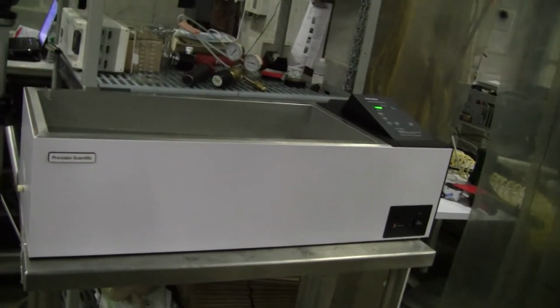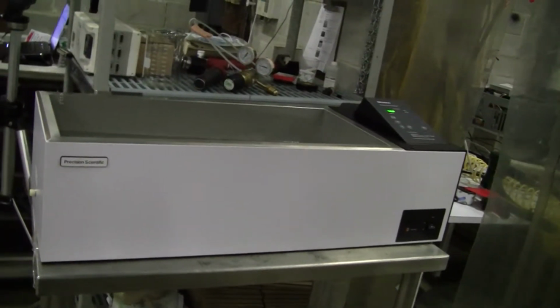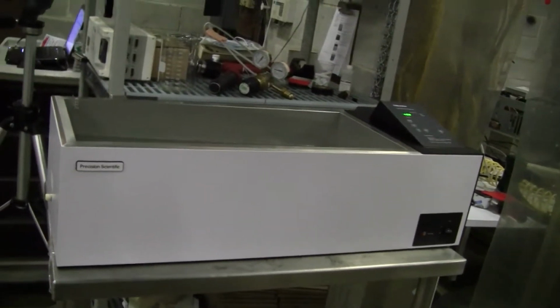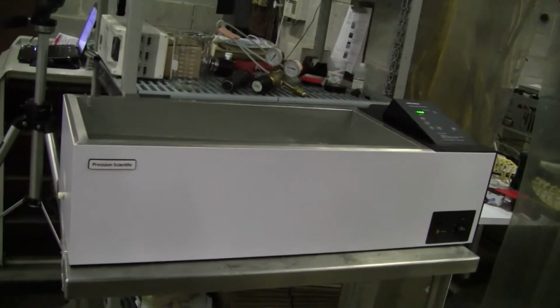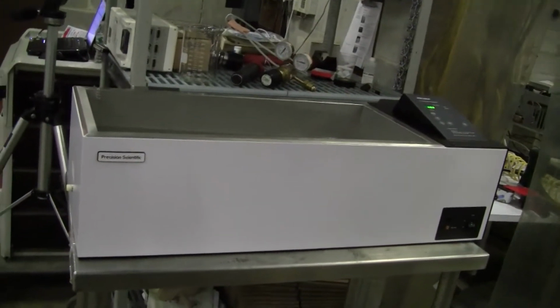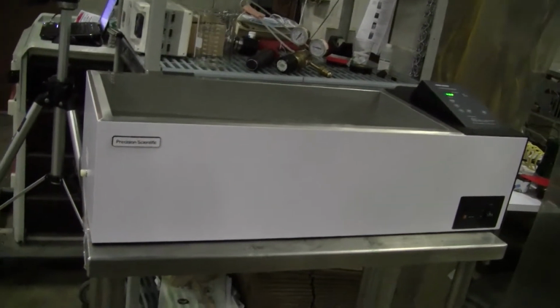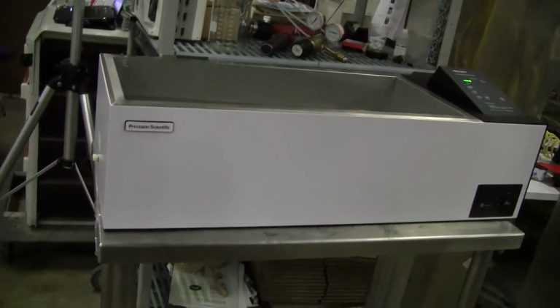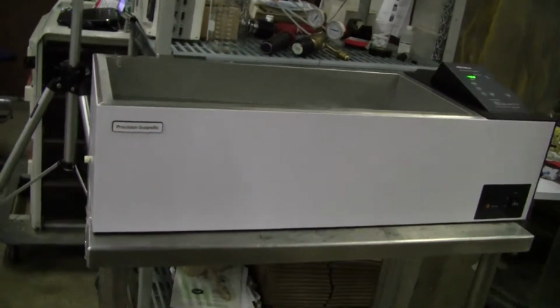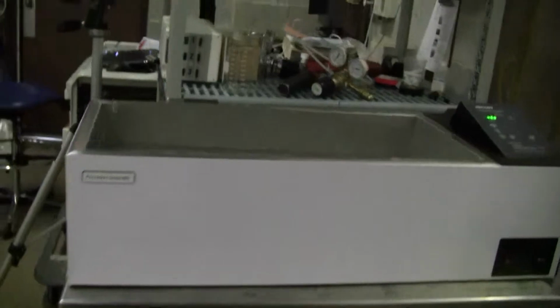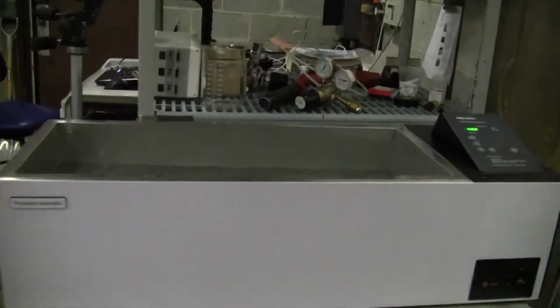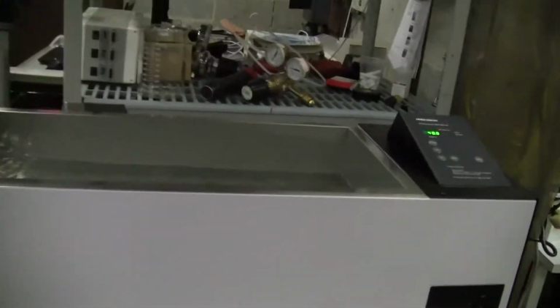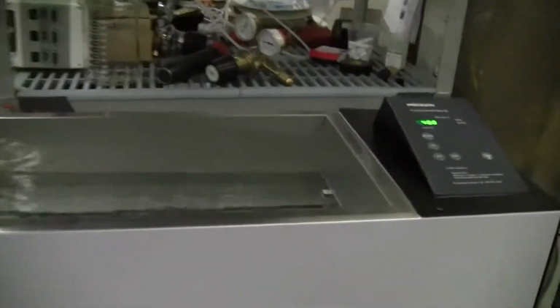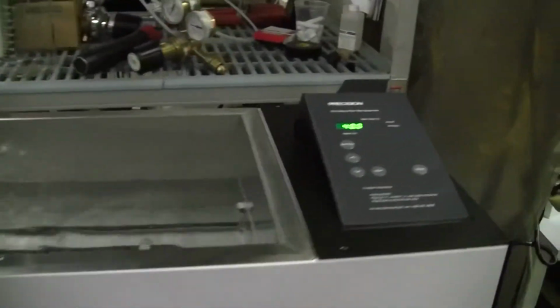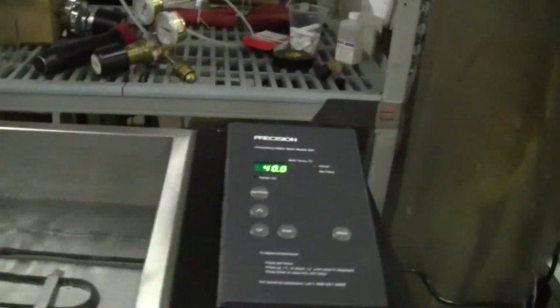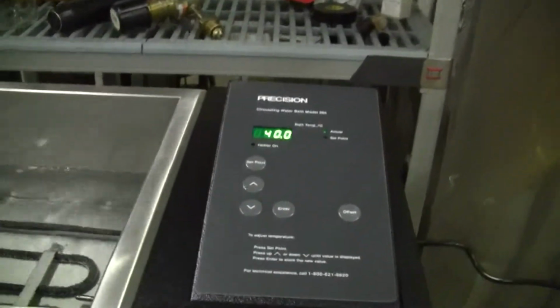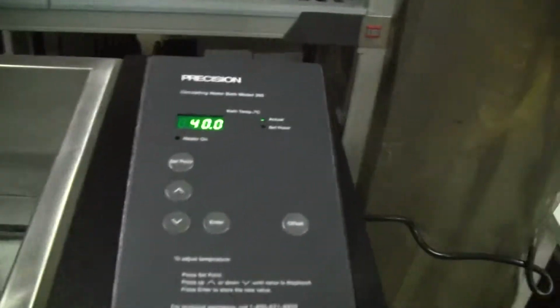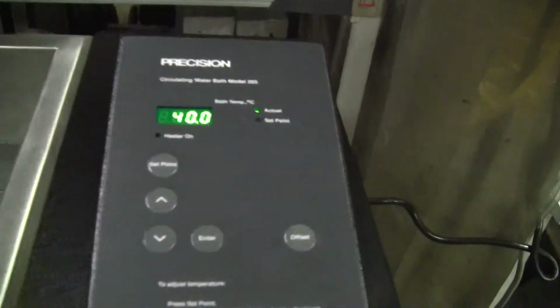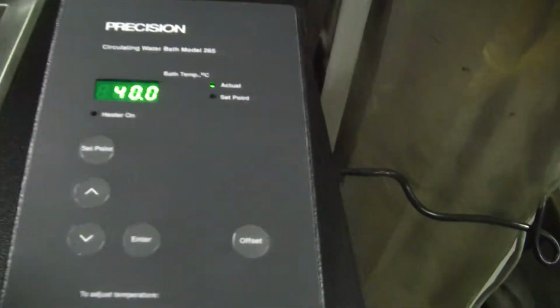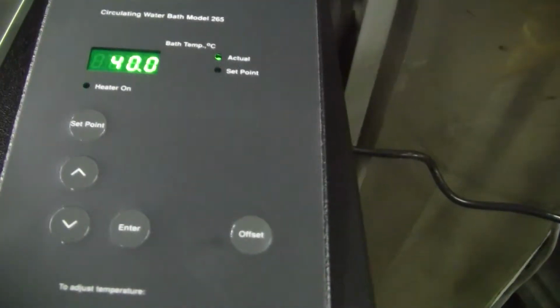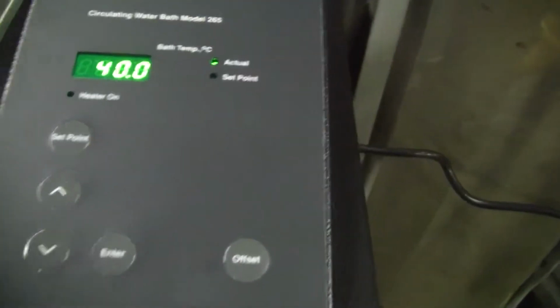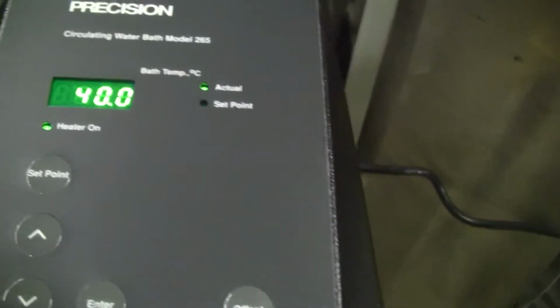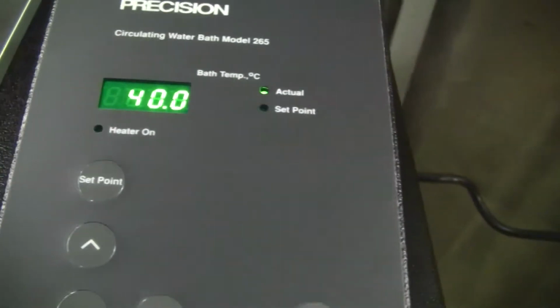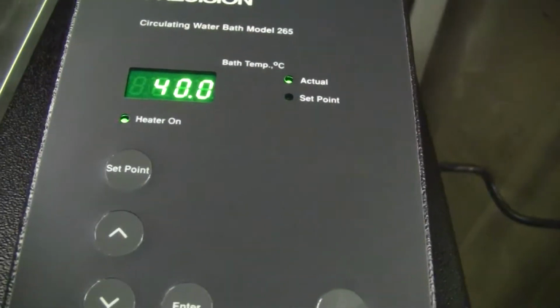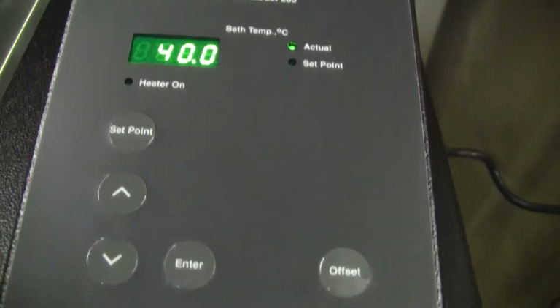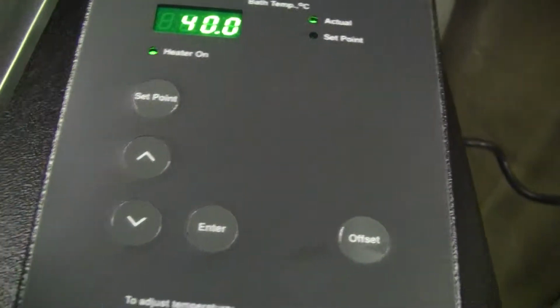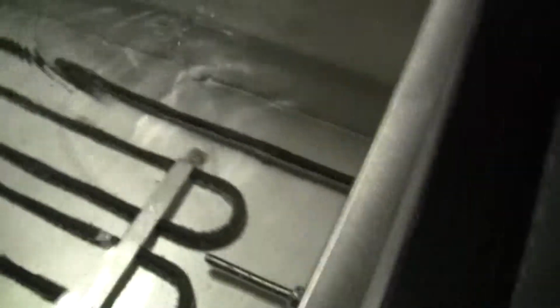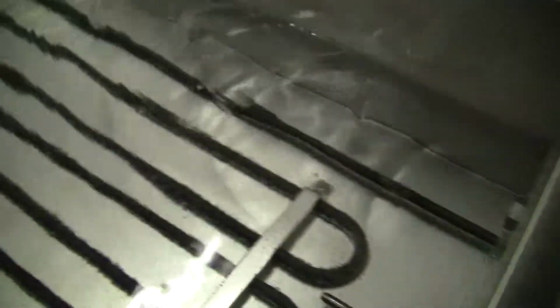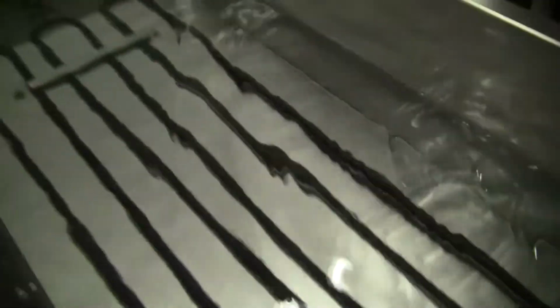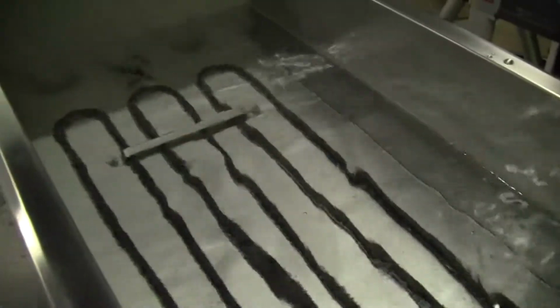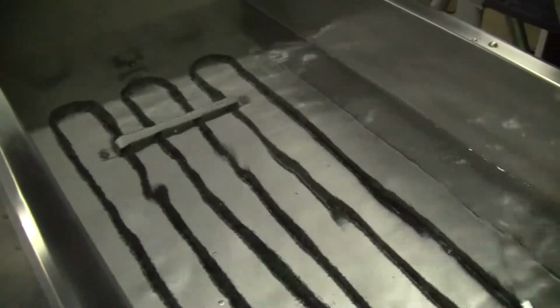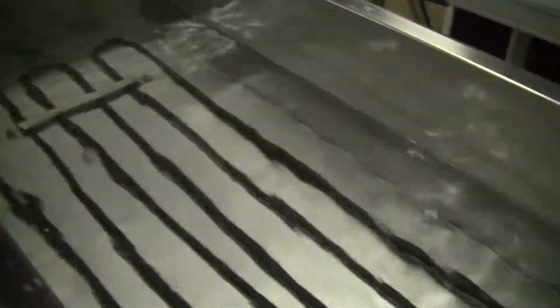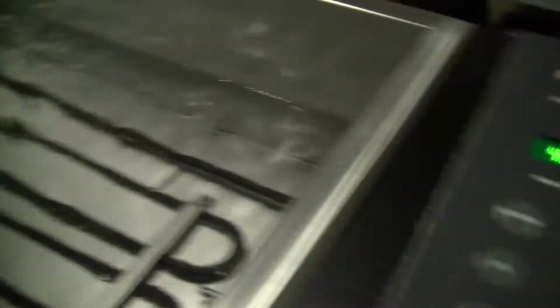Hi, this is Jim from HitechTrader. Today we're looking at a Precision Scientific circulating water bath, model 265. It has a digital output. Very large bath — it holds 35 liters.